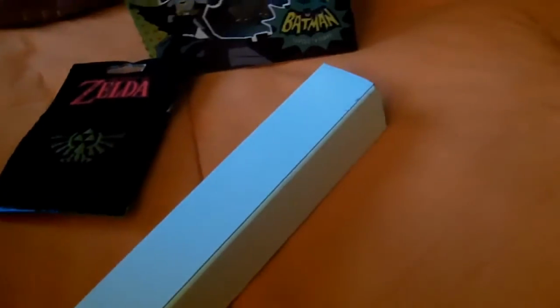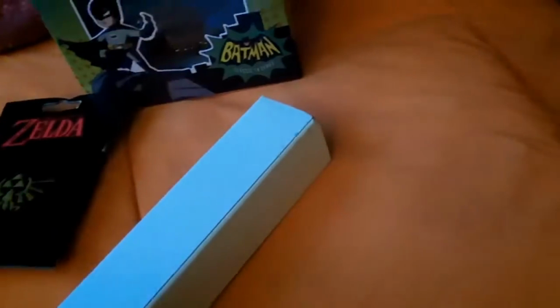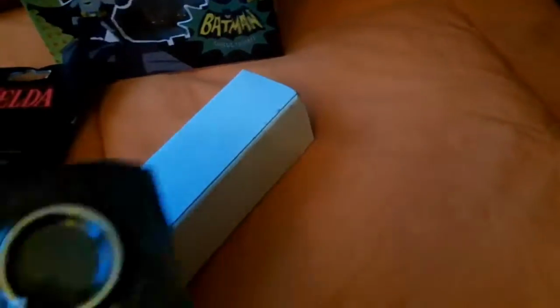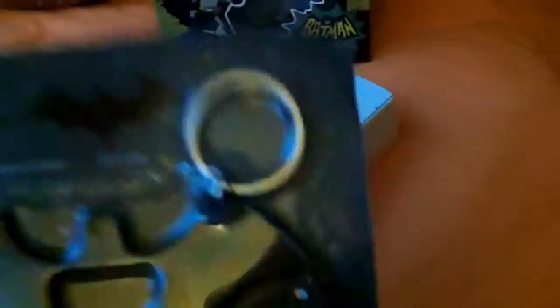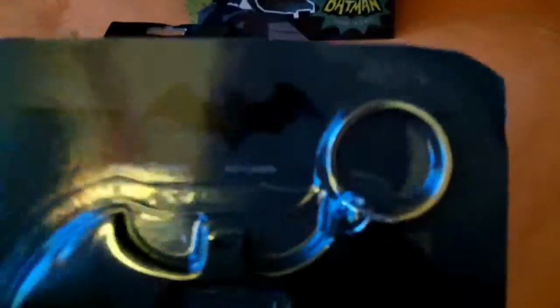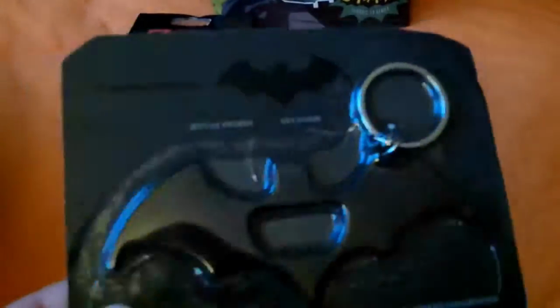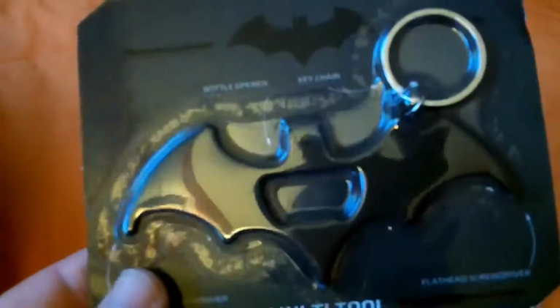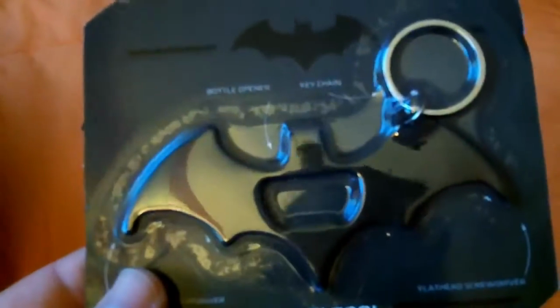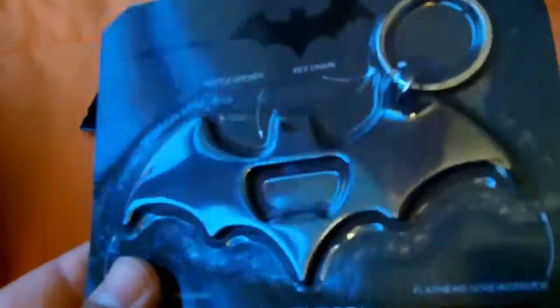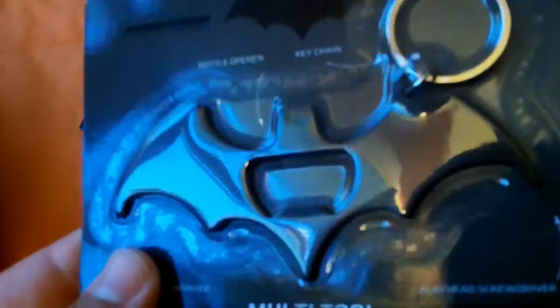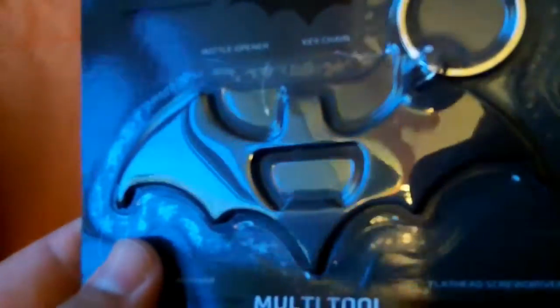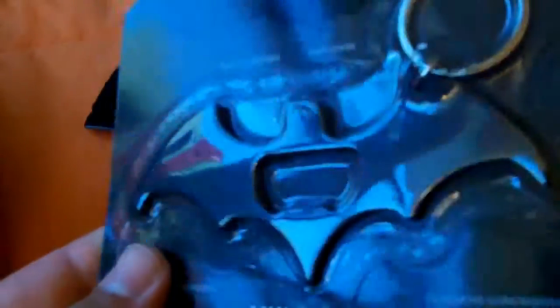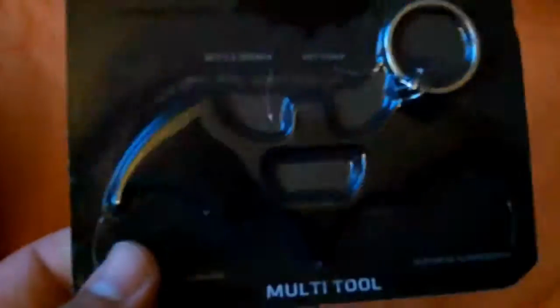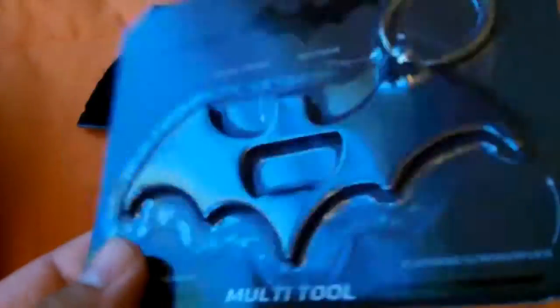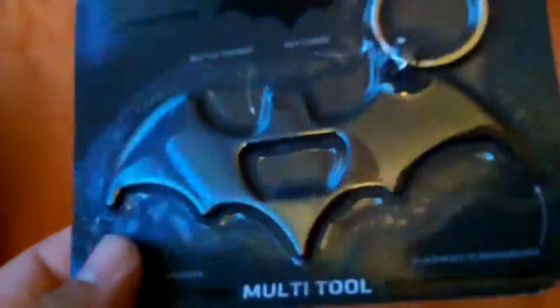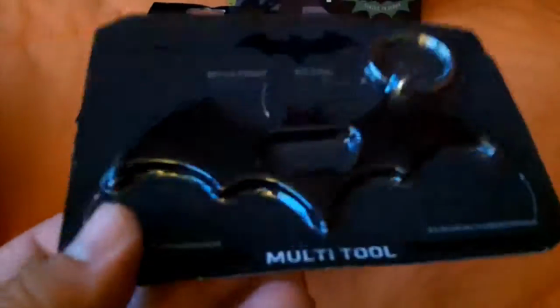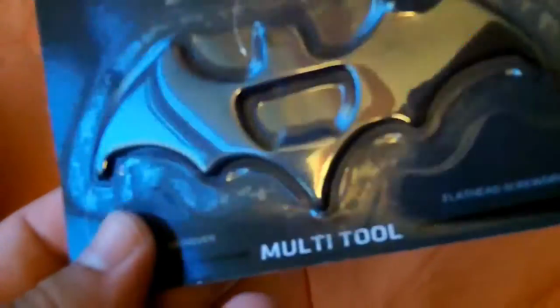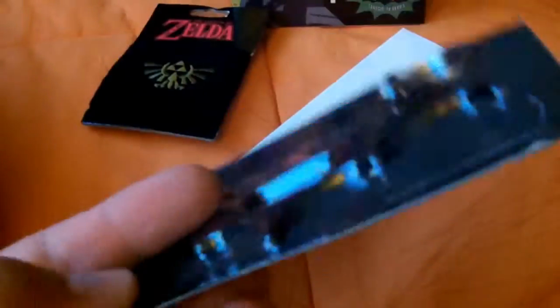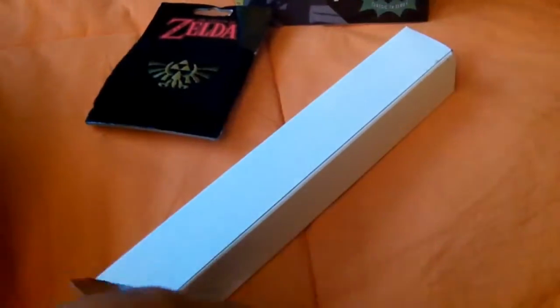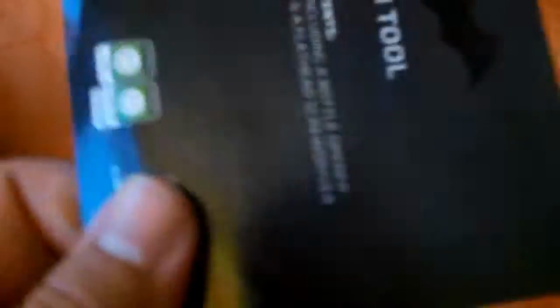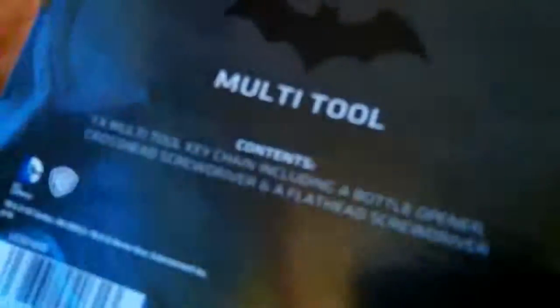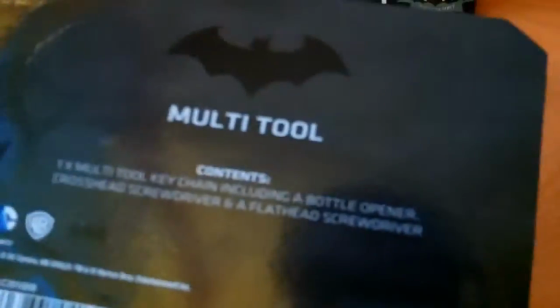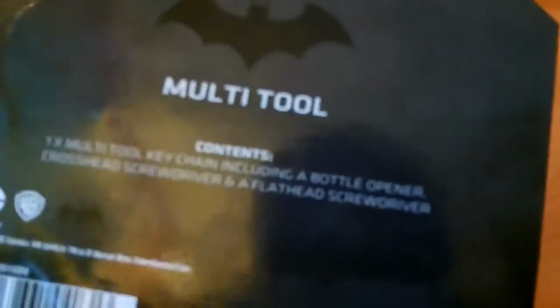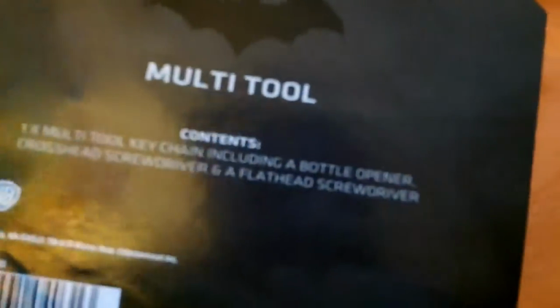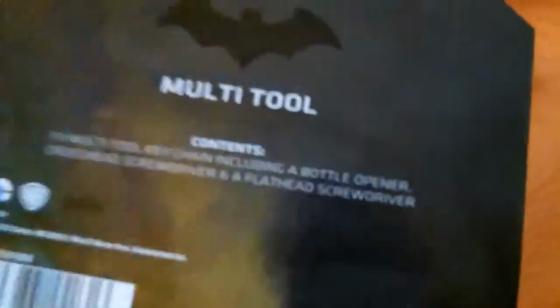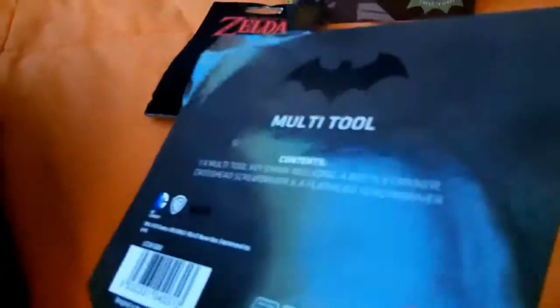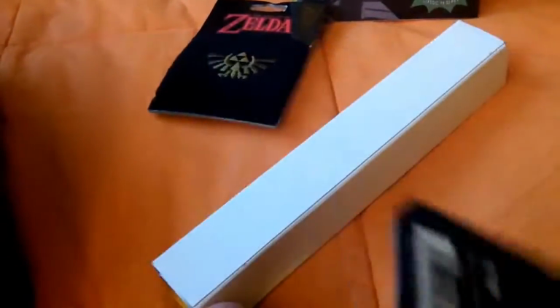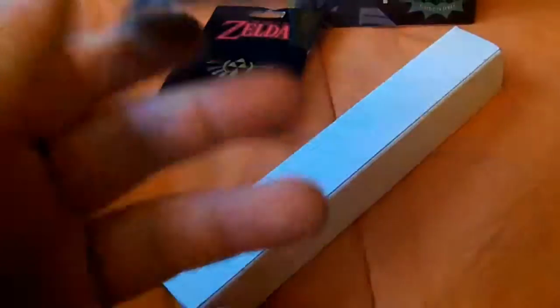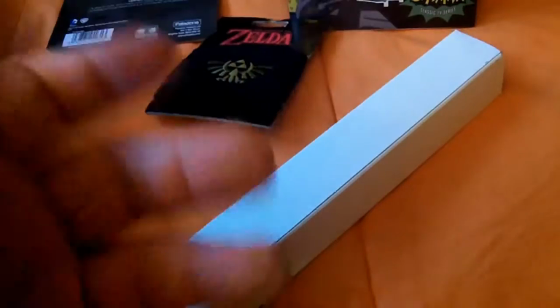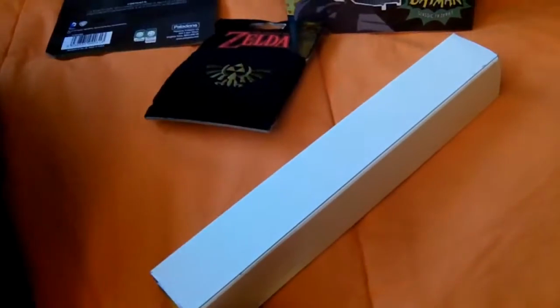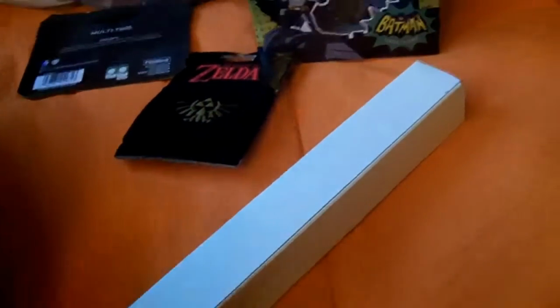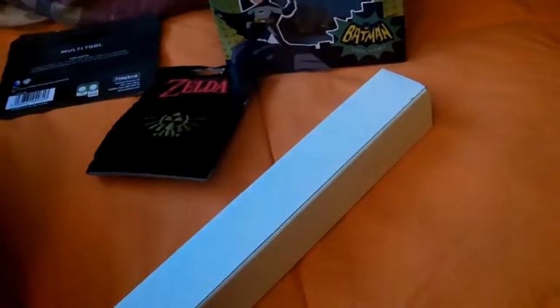So here is this Batarang bottle opener keychain, which is cool. I'm going to turn 21 in a month, so sweet.